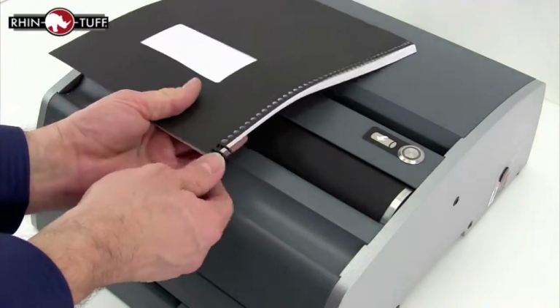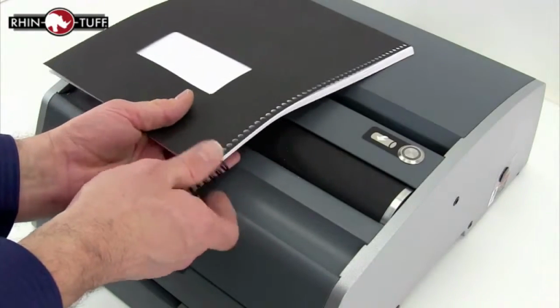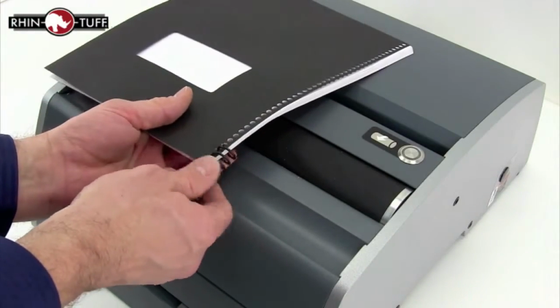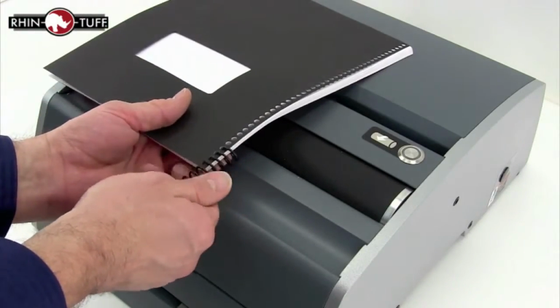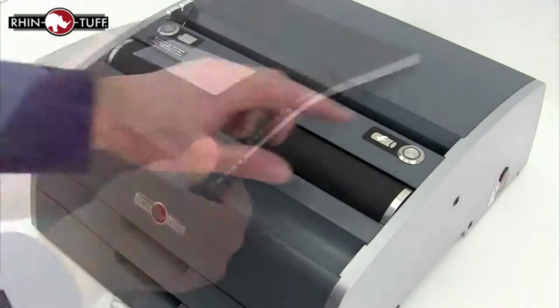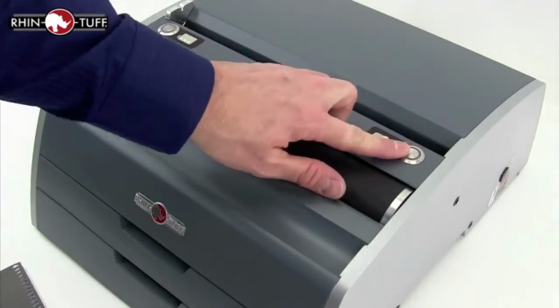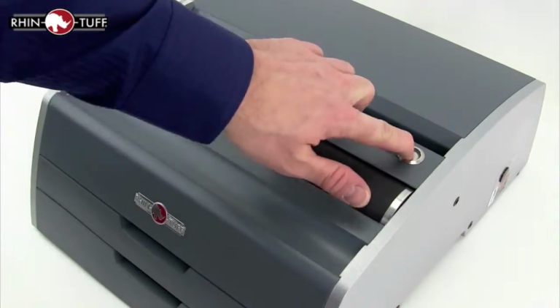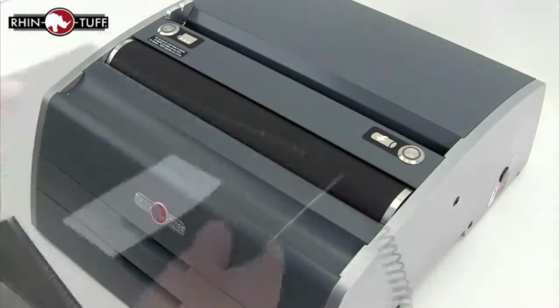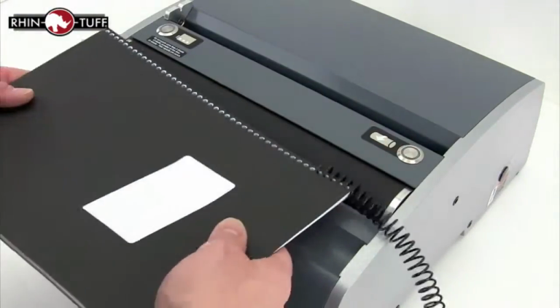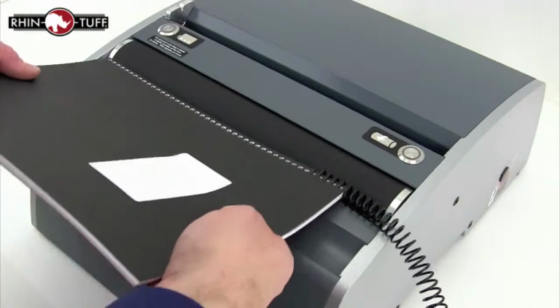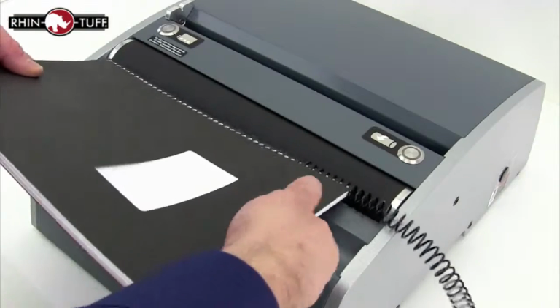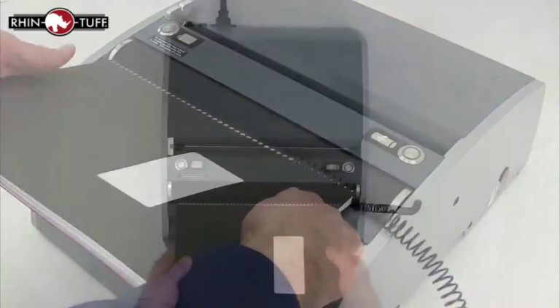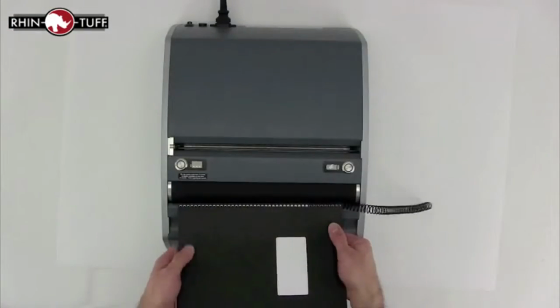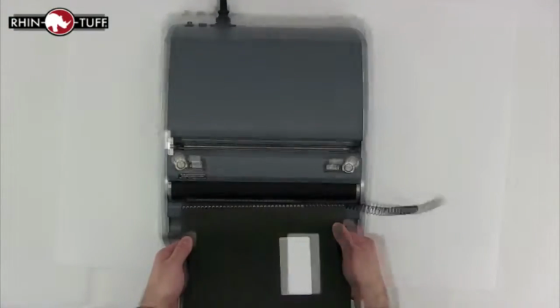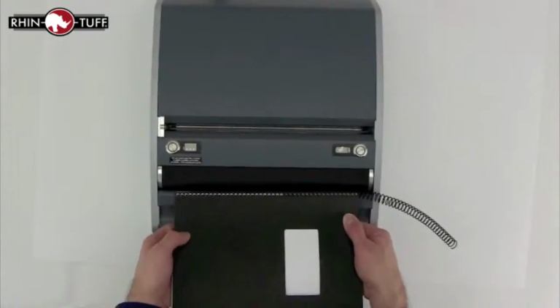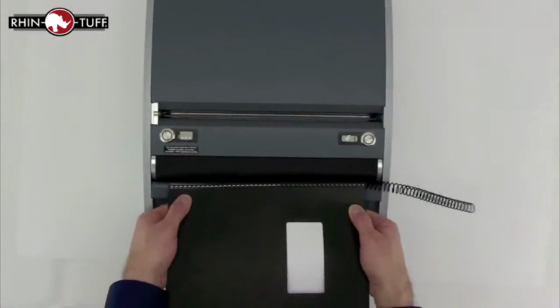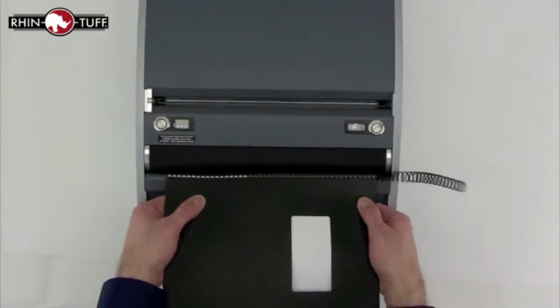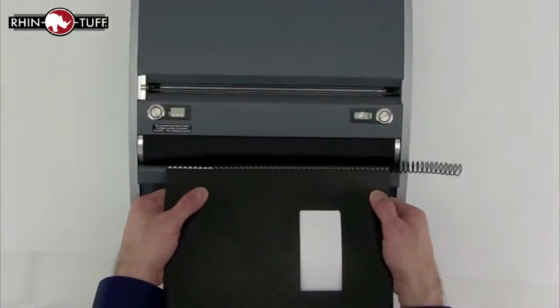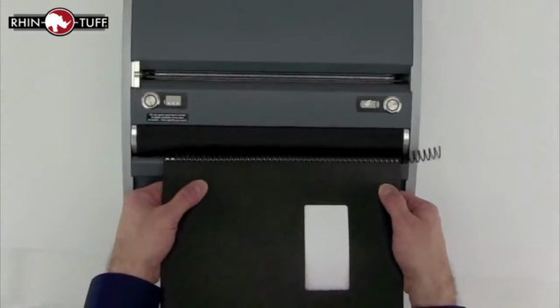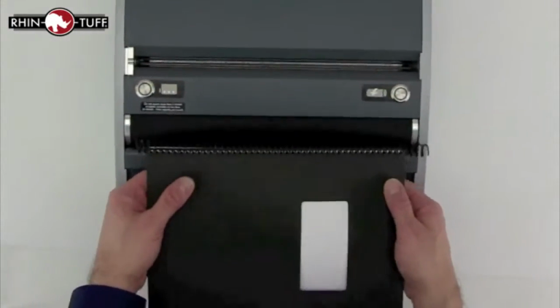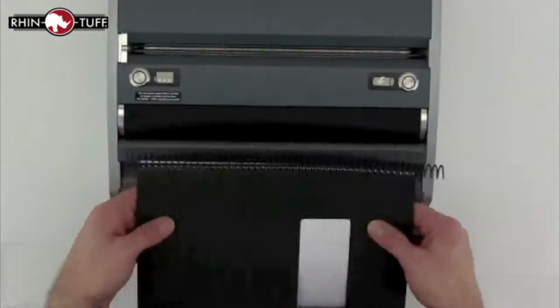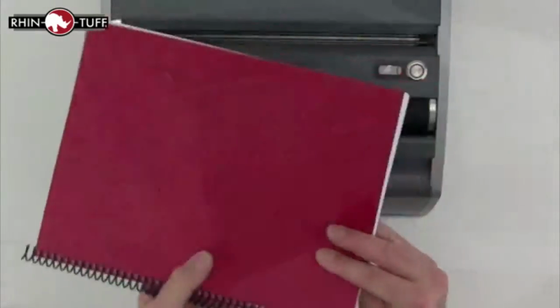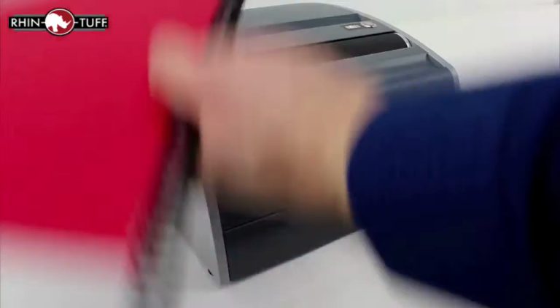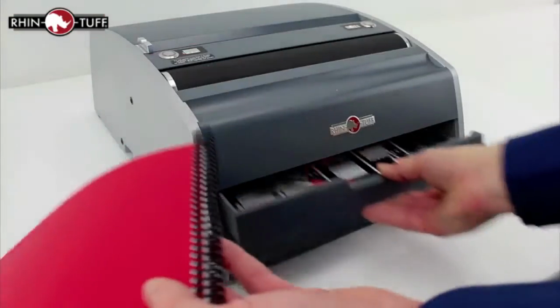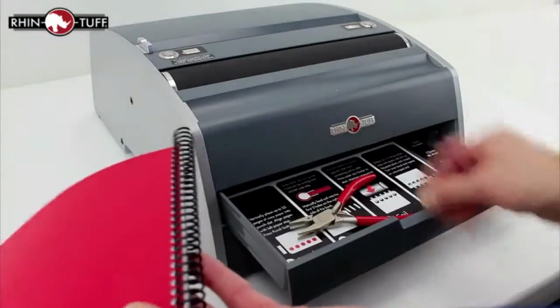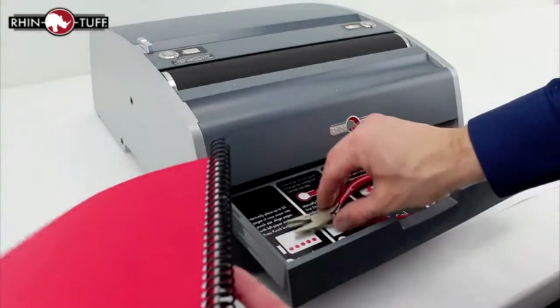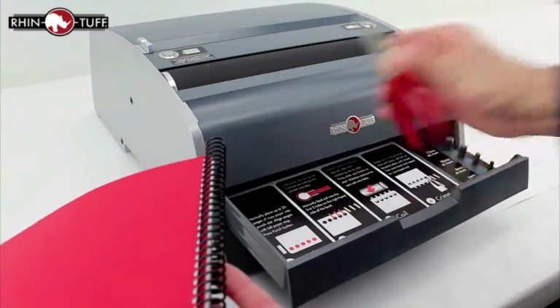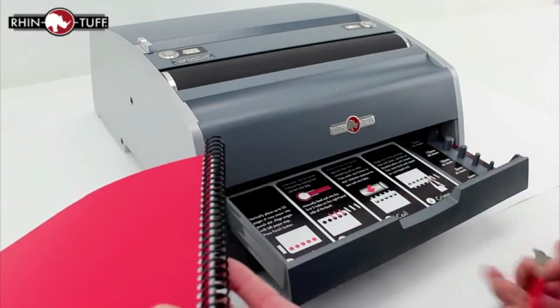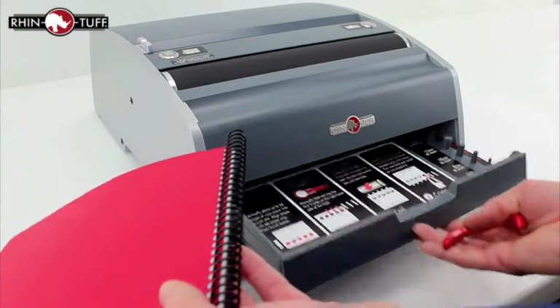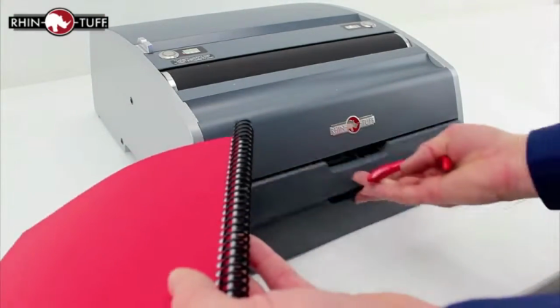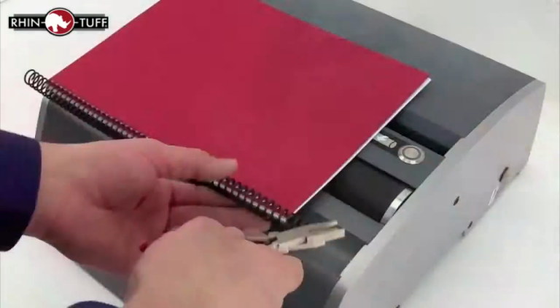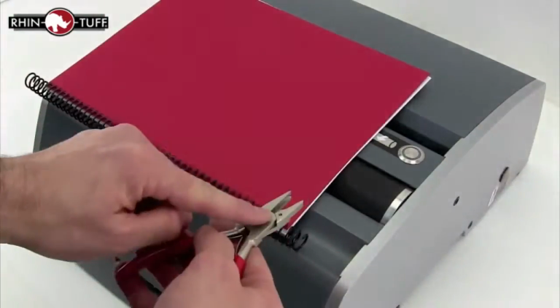Initiate the coil onto the spine. With this button, turn on the electric coil inserter. The roller is large and steady and very easy to use for all size books. Allow the spiral coil to travel all the way down the spine, and with the included coil crimping pliers, crimp off the ends.